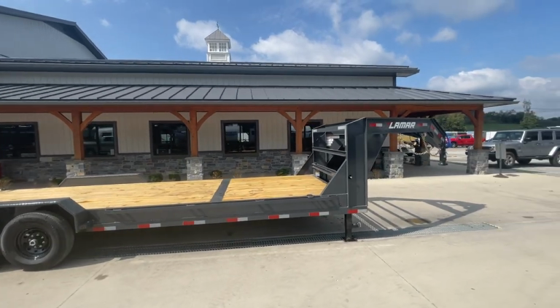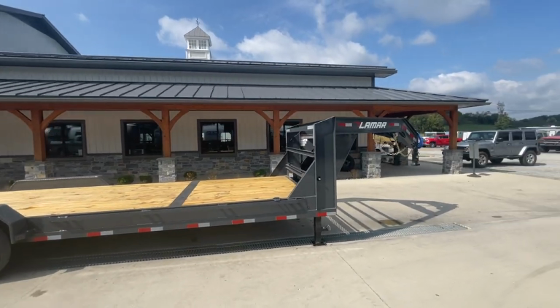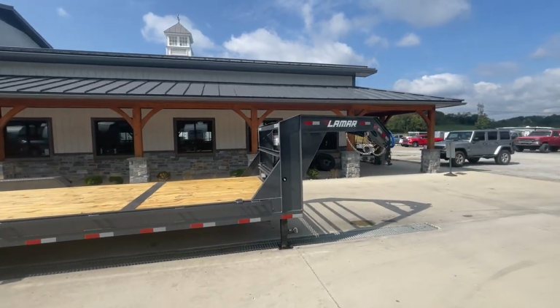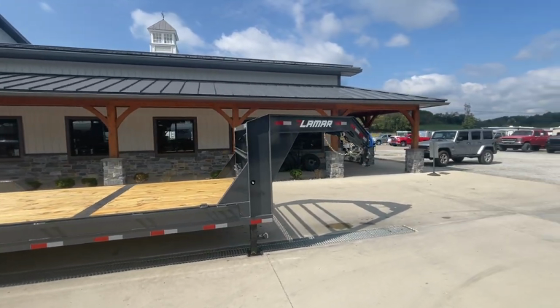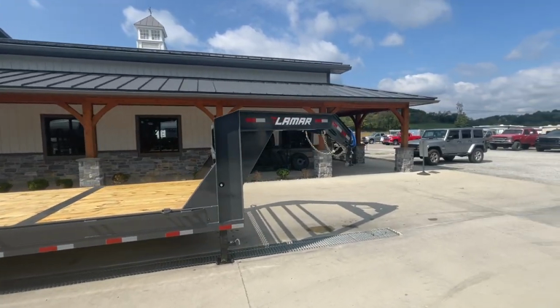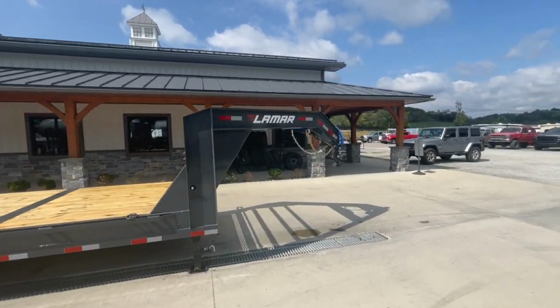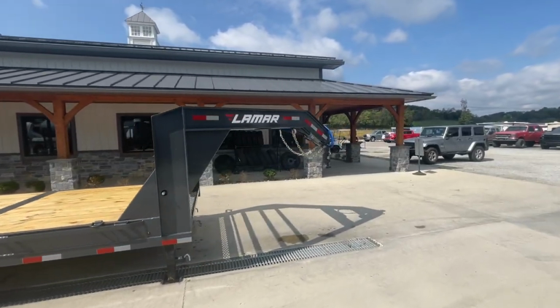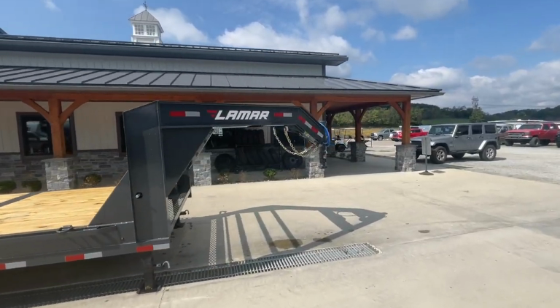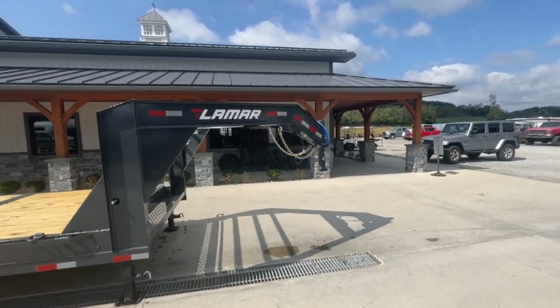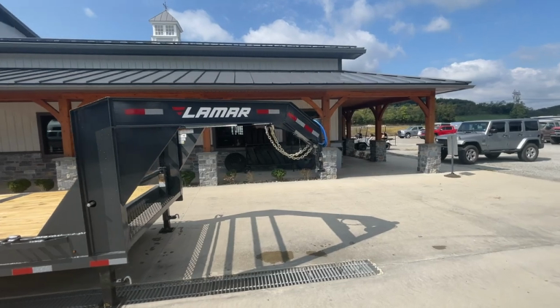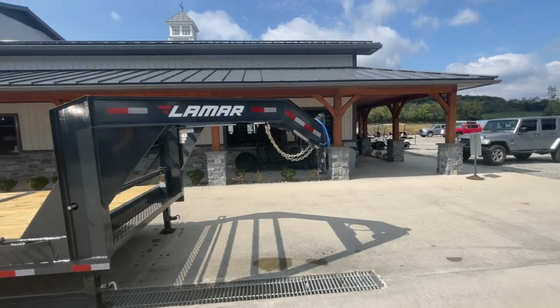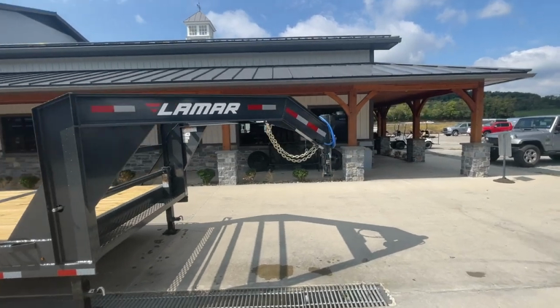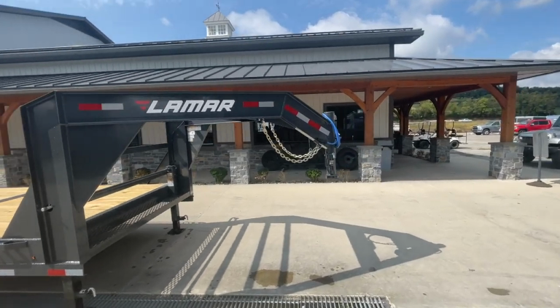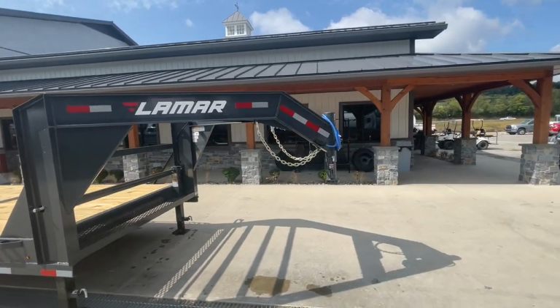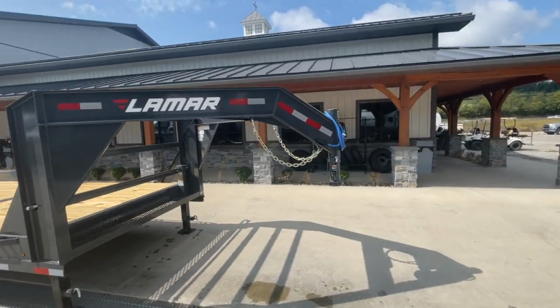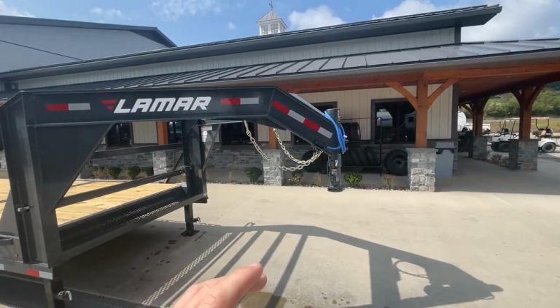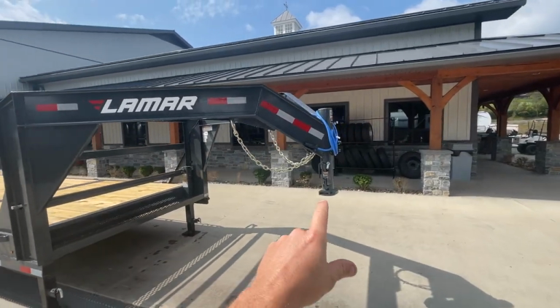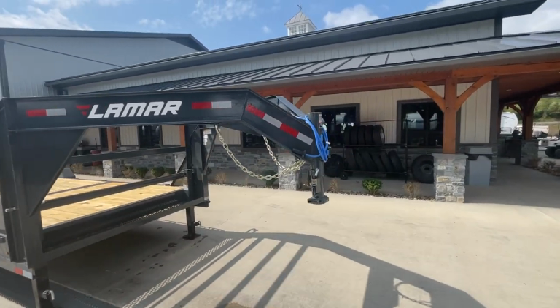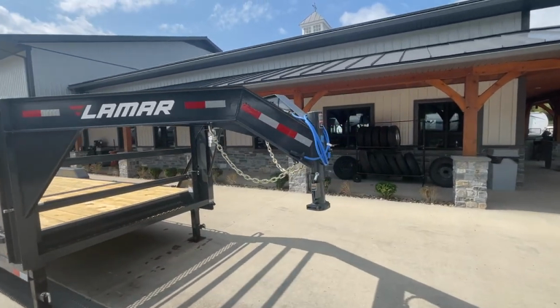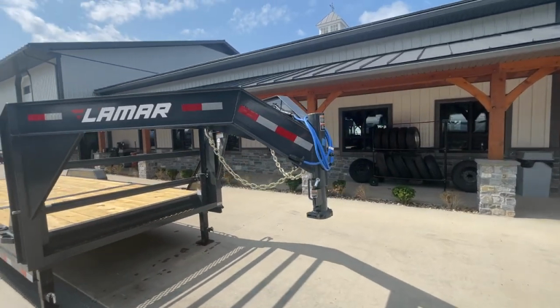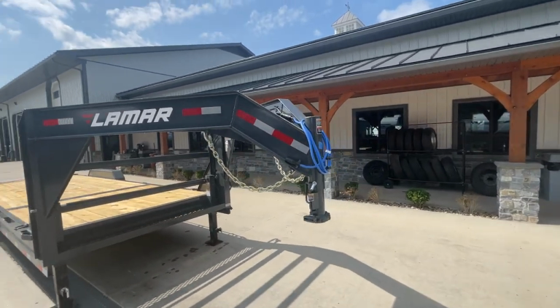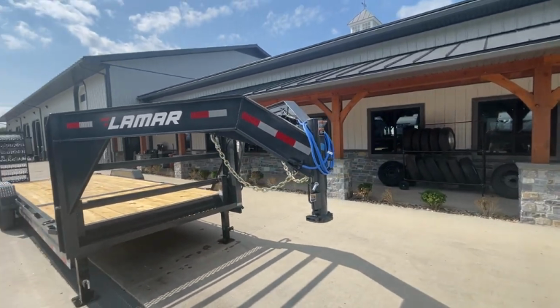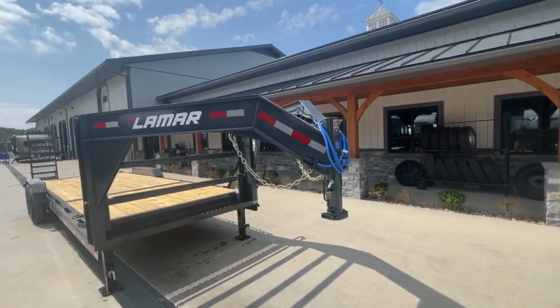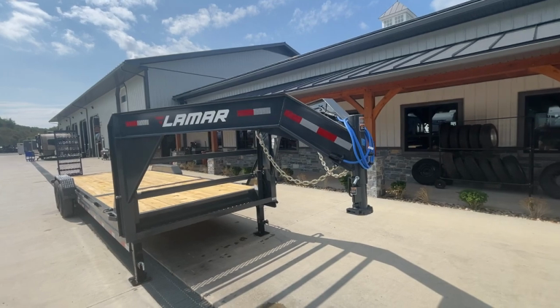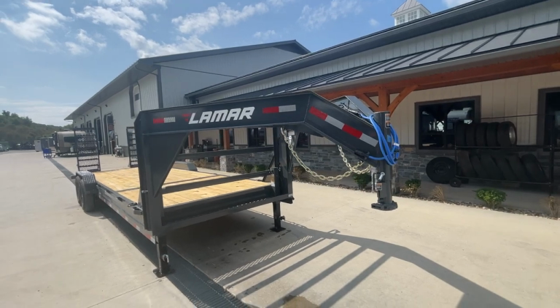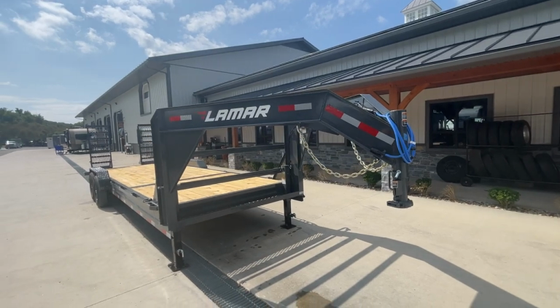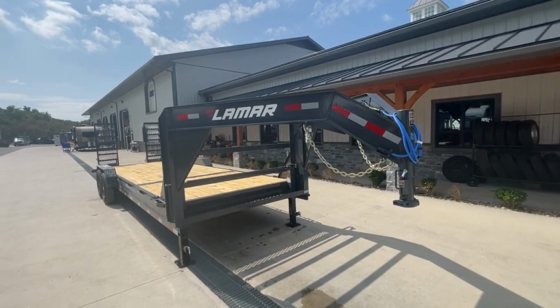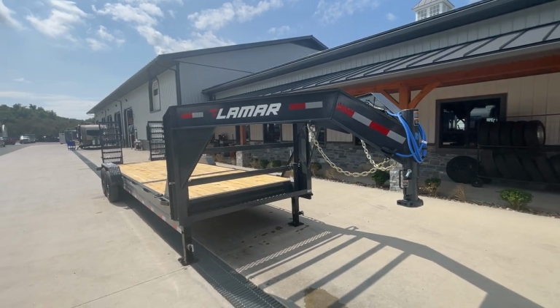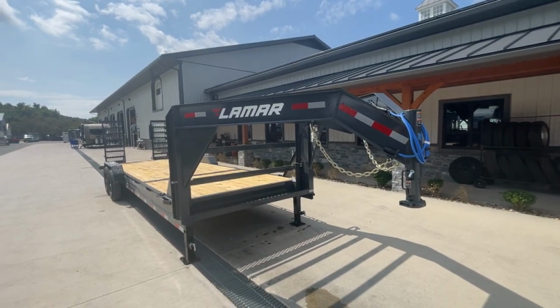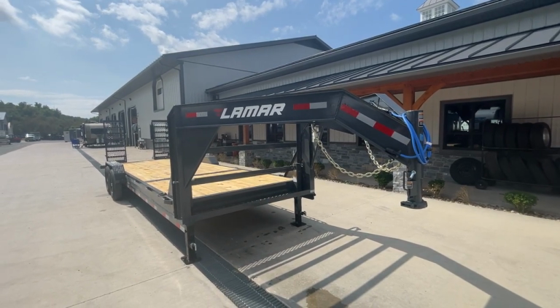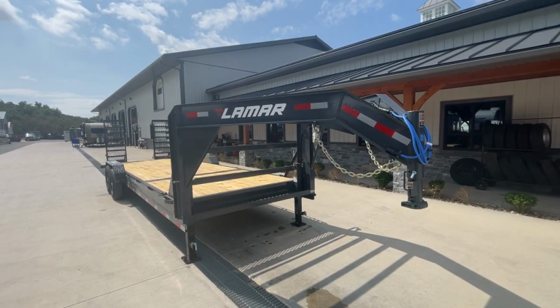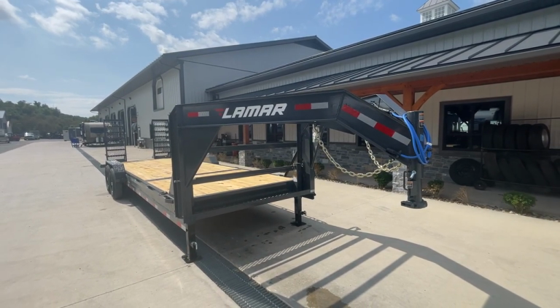You're also going to pick up probably a good 2,000 pounds. Typically it's around 22% to the coupler, but very conservatively you should be able to handle somewhere around 12,000 pounds on this trailer.